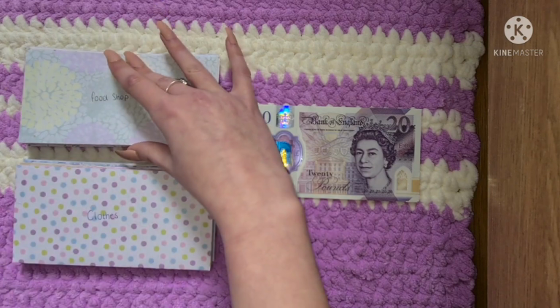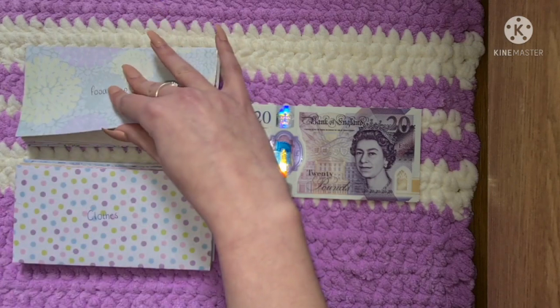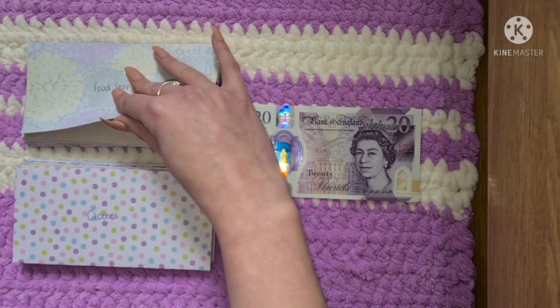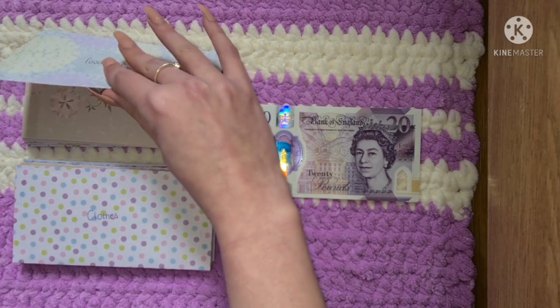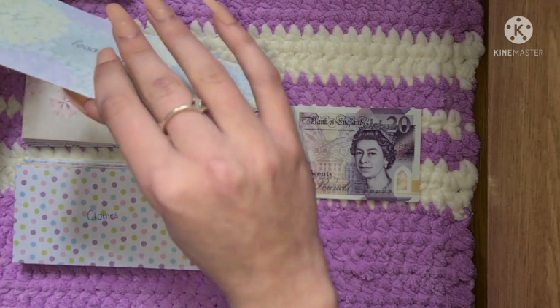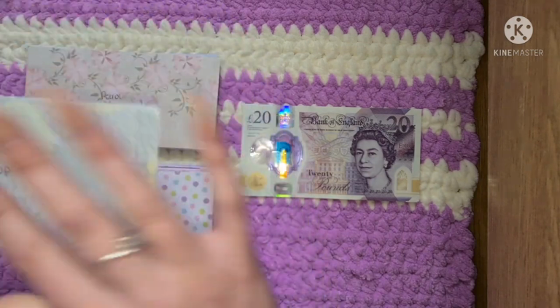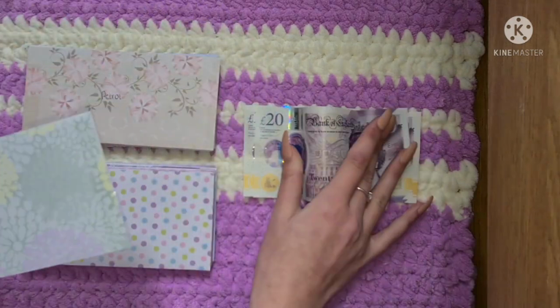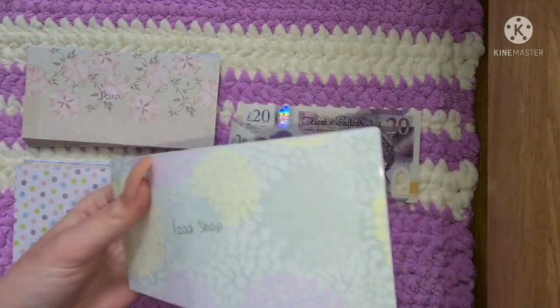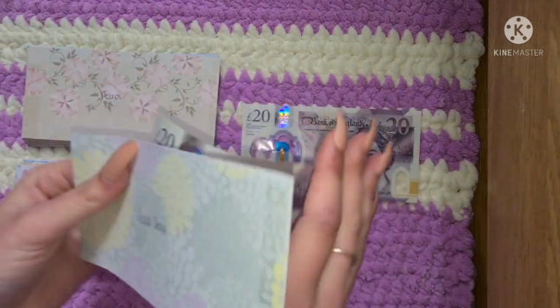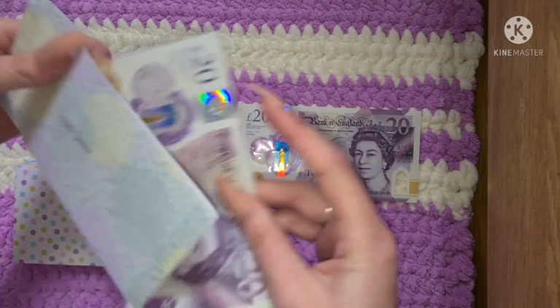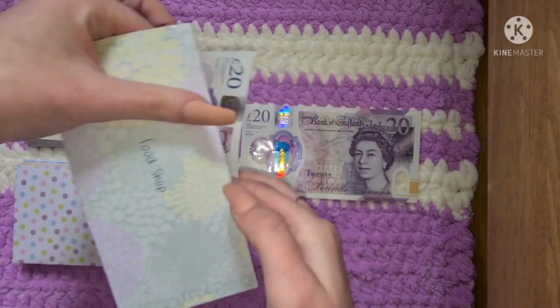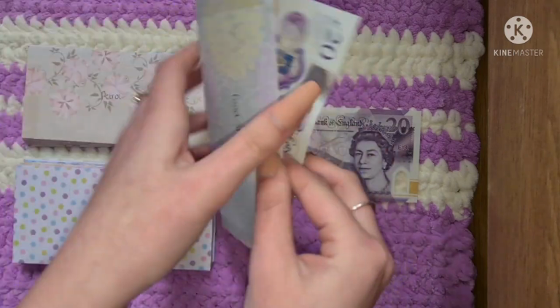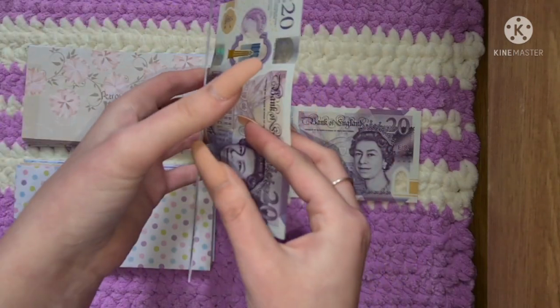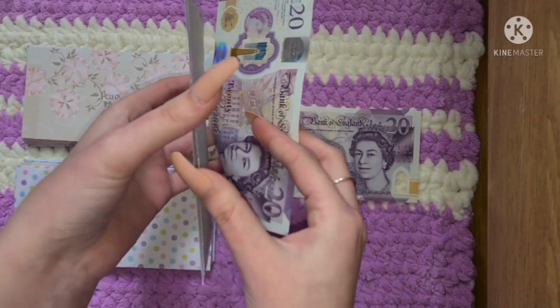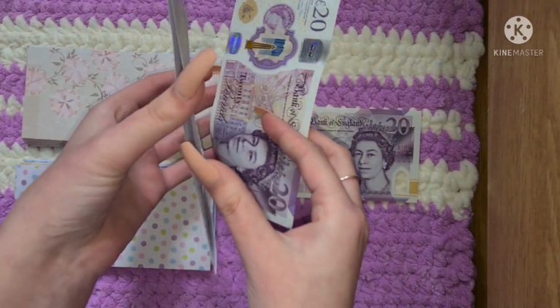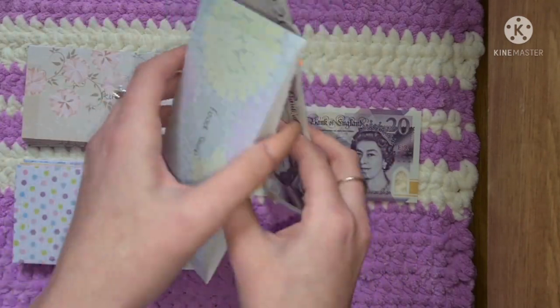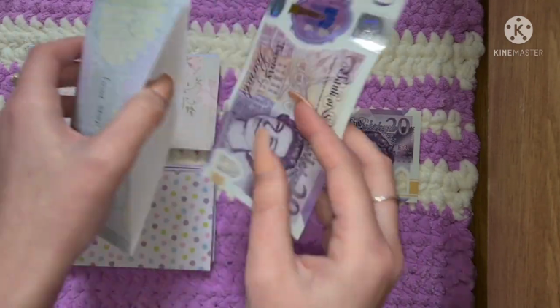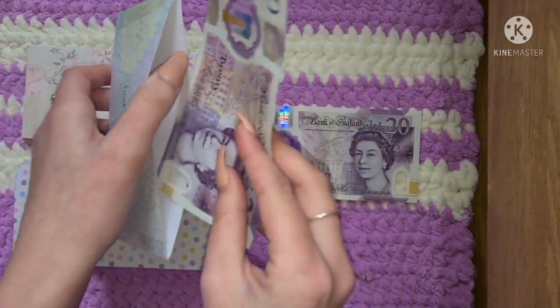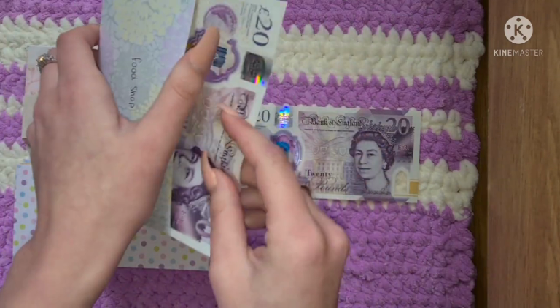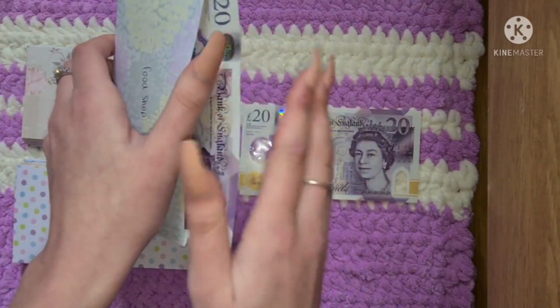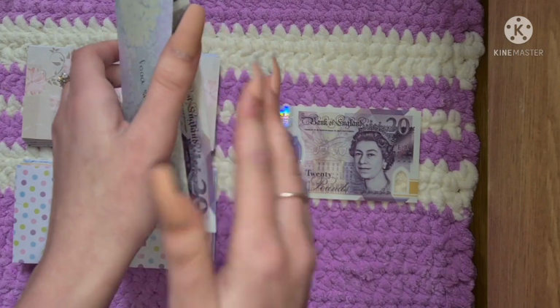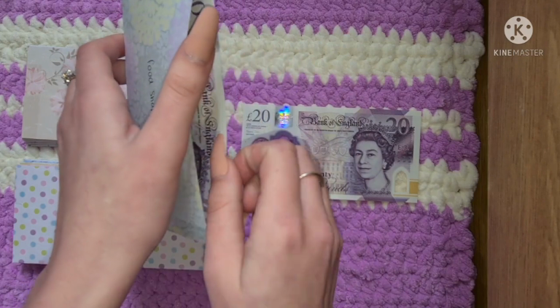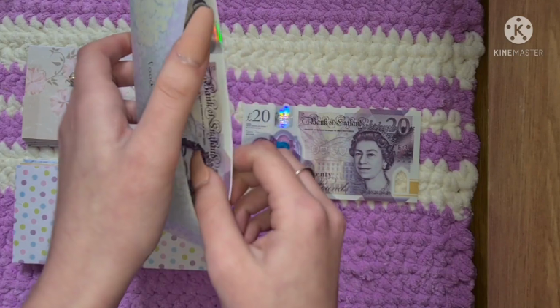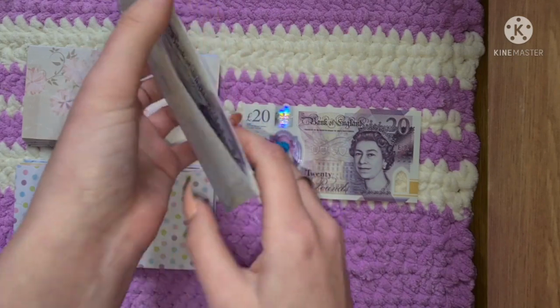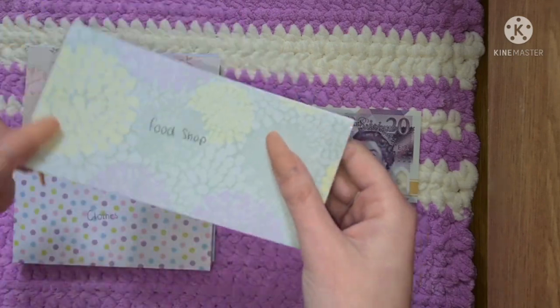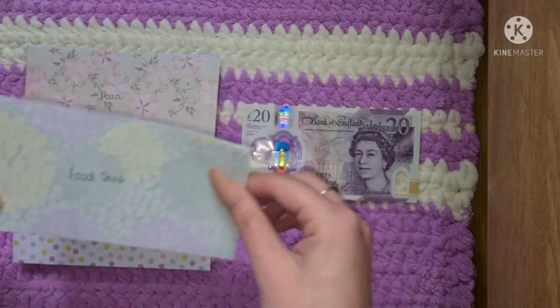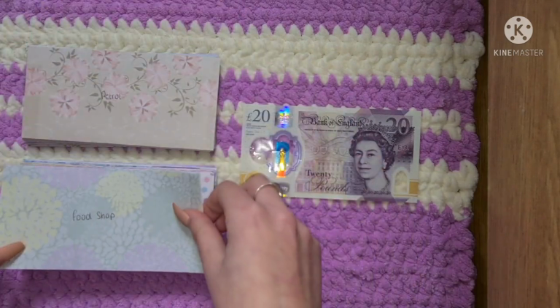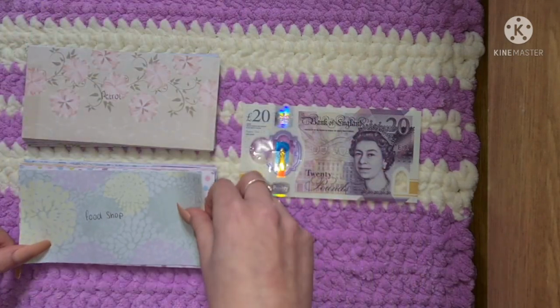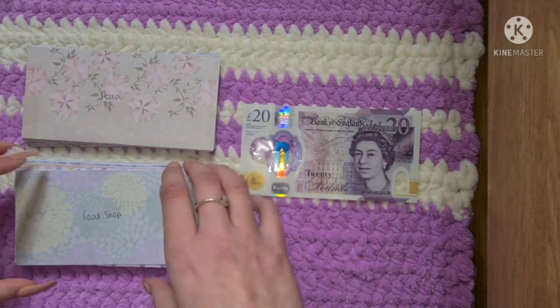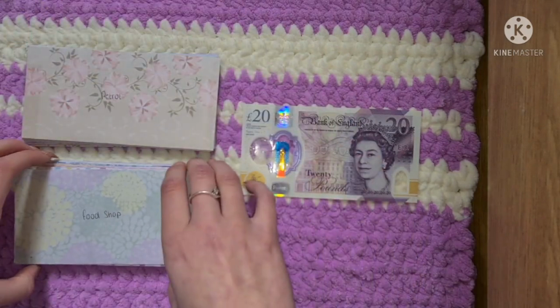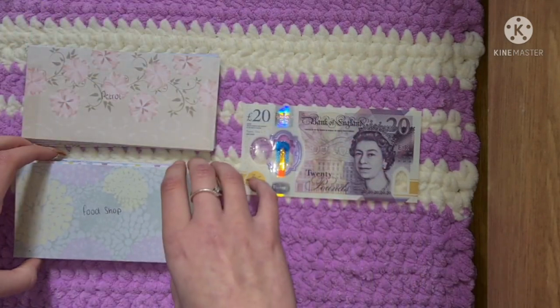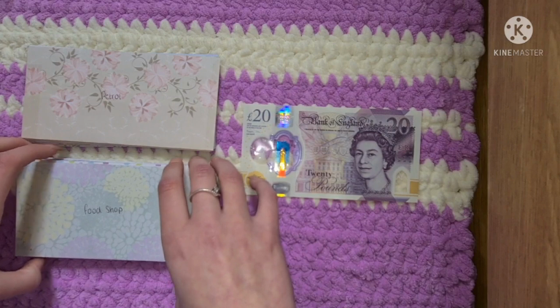Food shop, as always, gets £20 every week. There's never any left over because £20 for a week's worth of shopping — for me it actually does work, but I do spend it all. I don't think I'll ever go under.